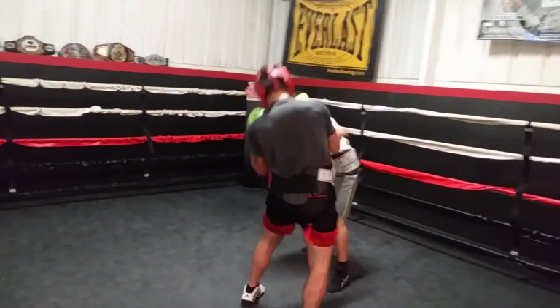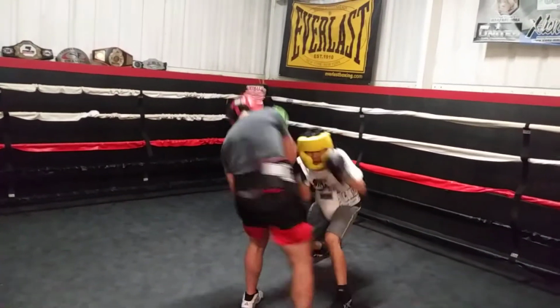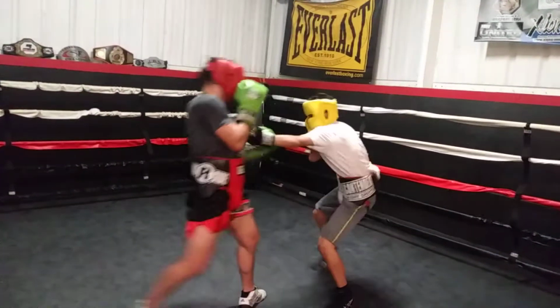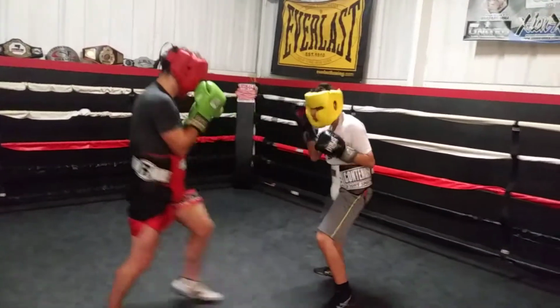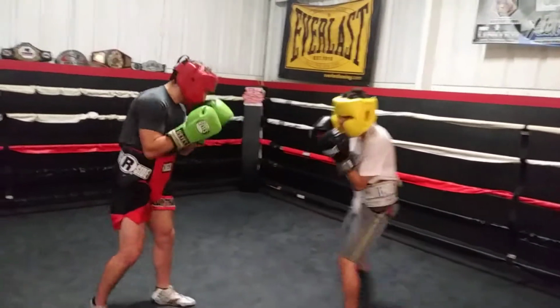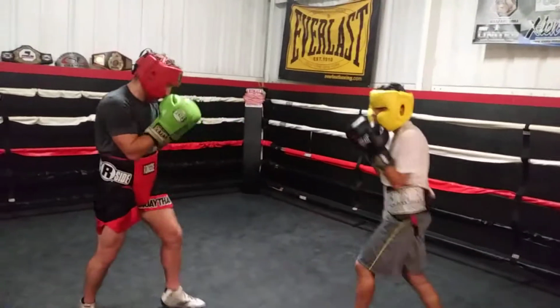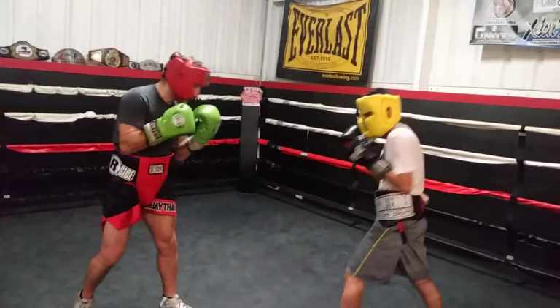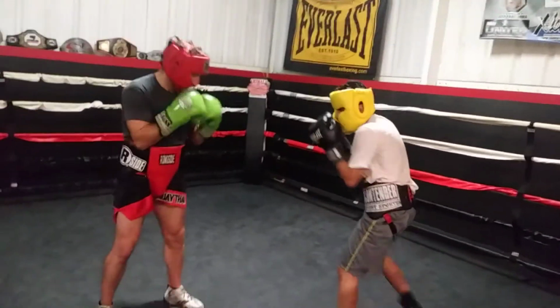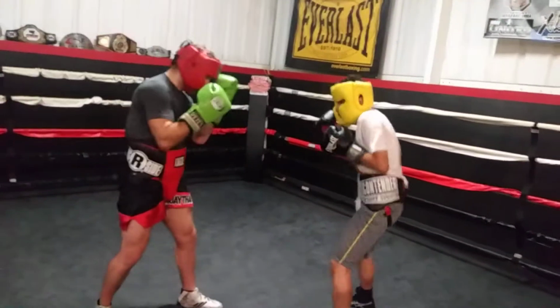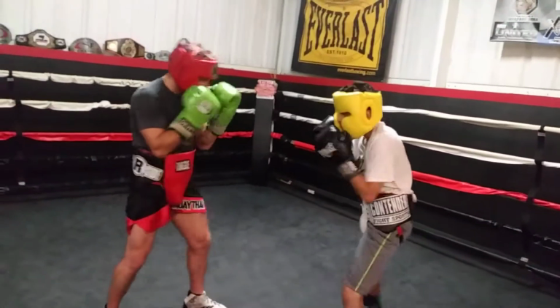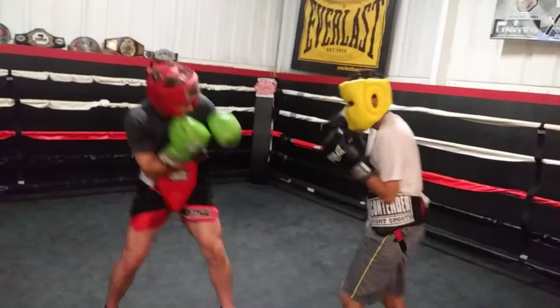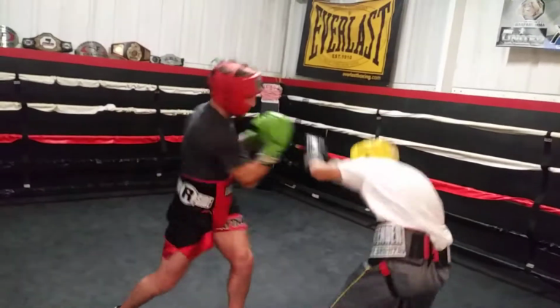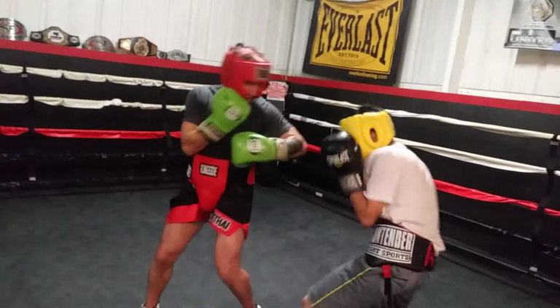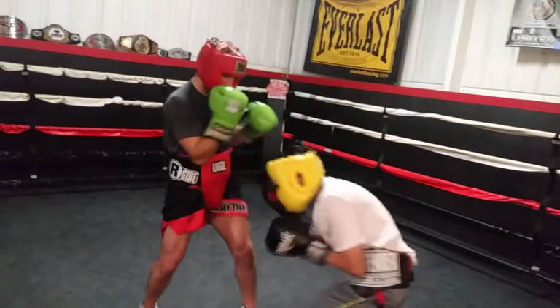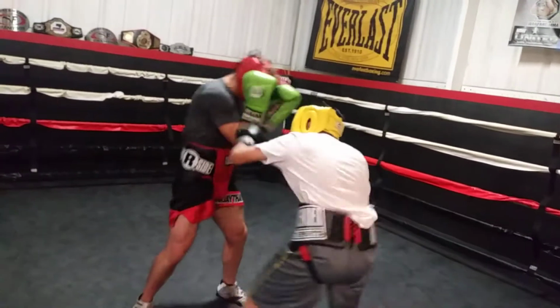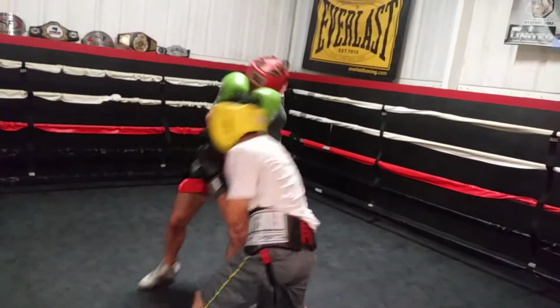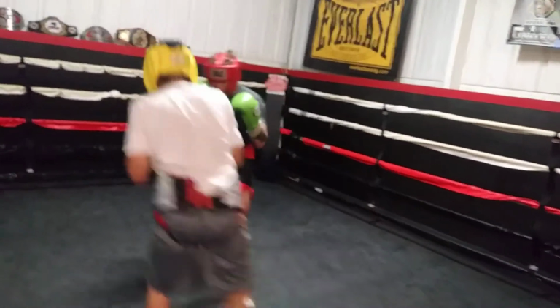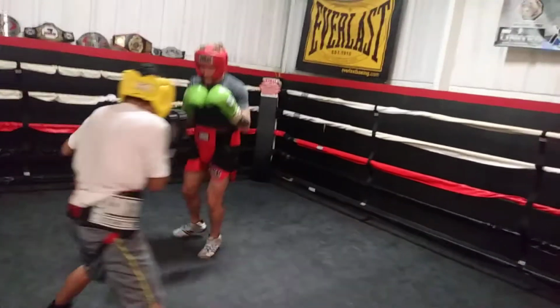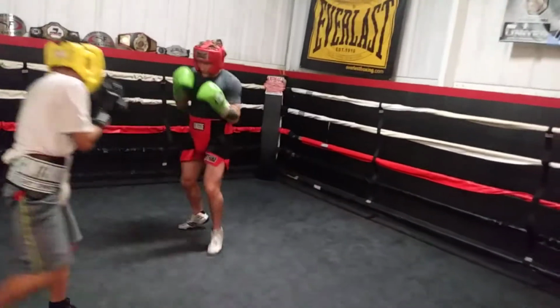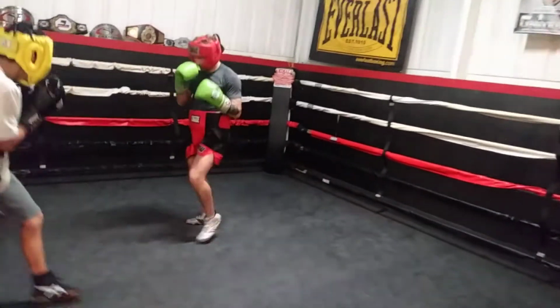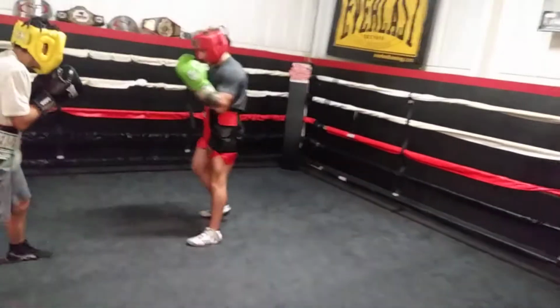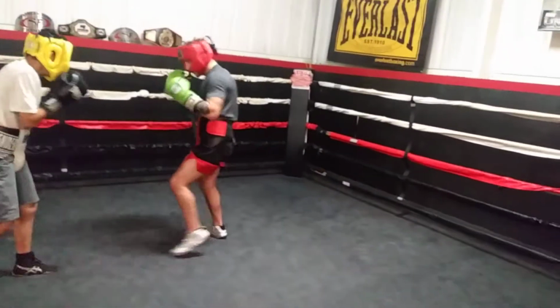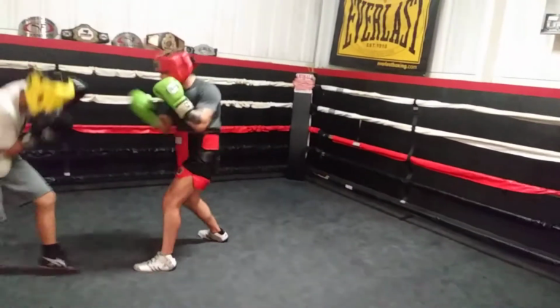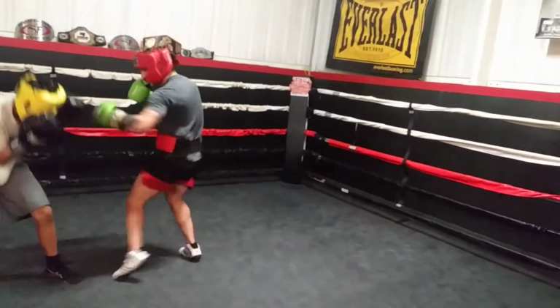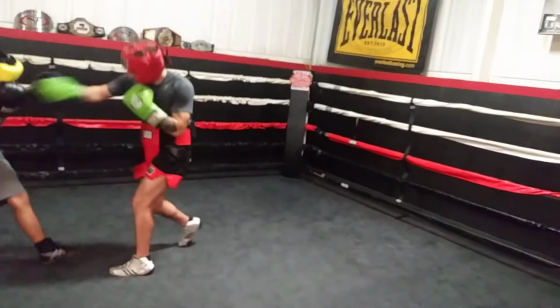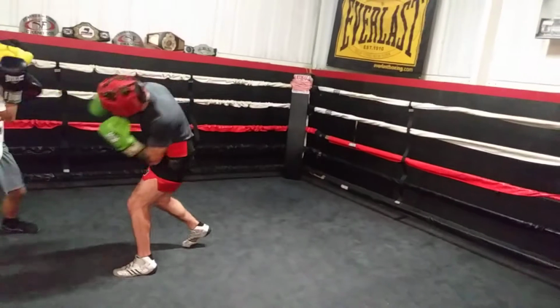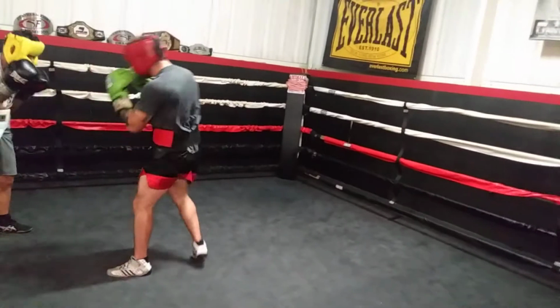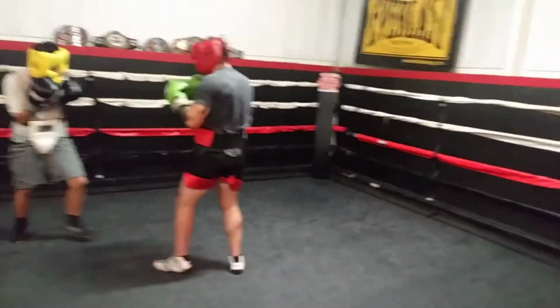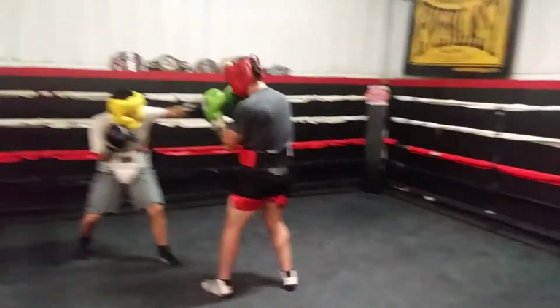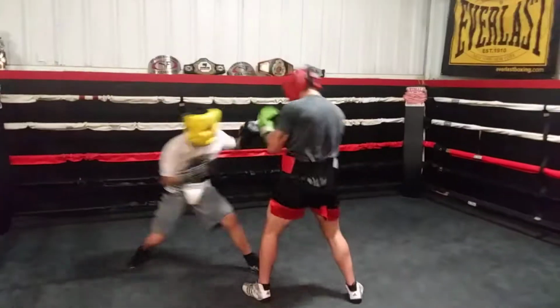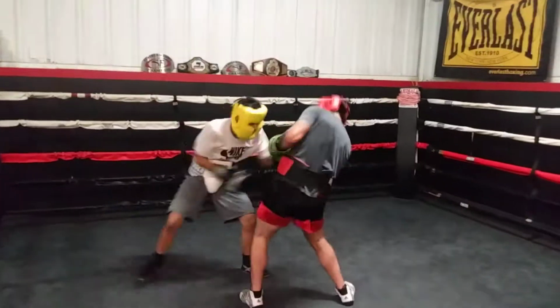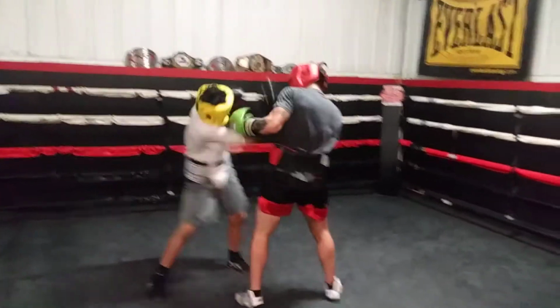Nice. Move that head, don't keep that head still — move it side in and out. Especially as you're coming in, you never want to be a straight scarecrow standing on a stick.